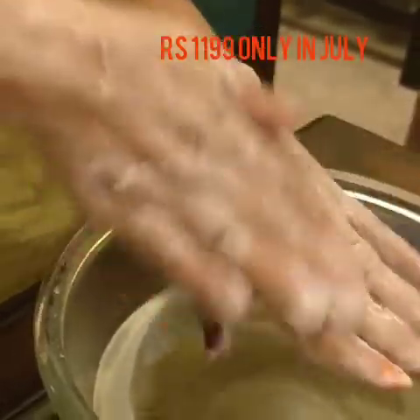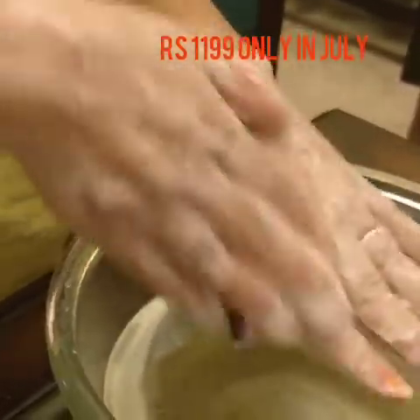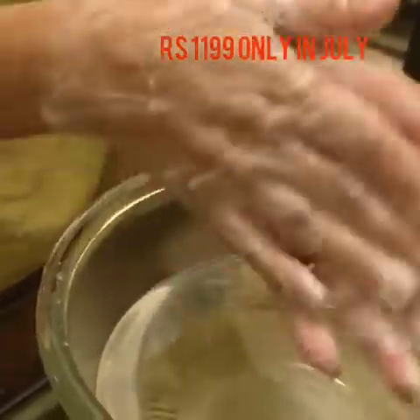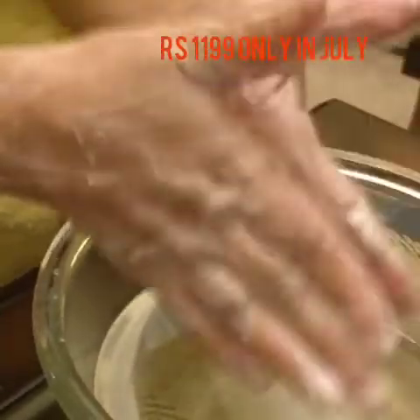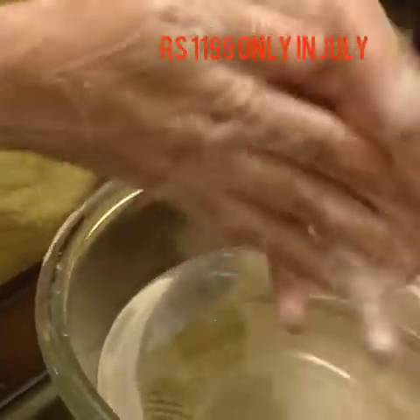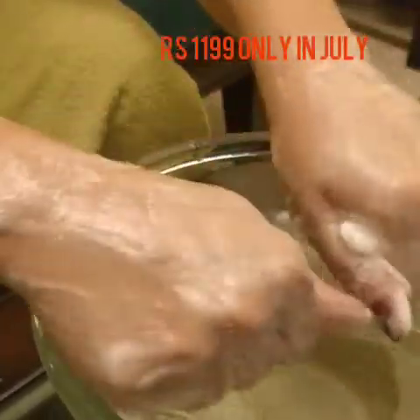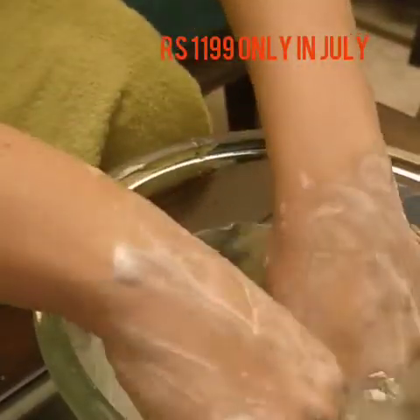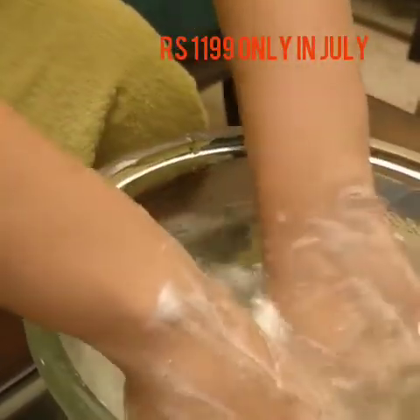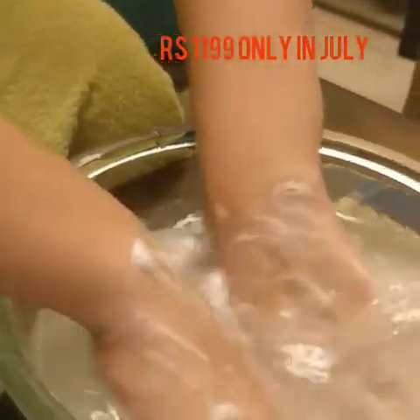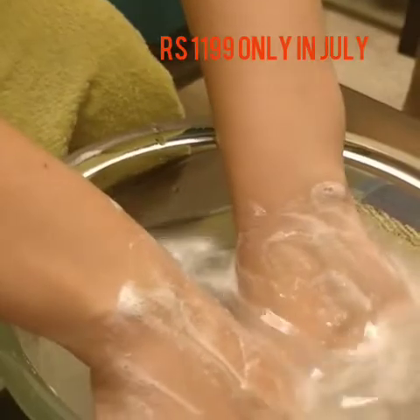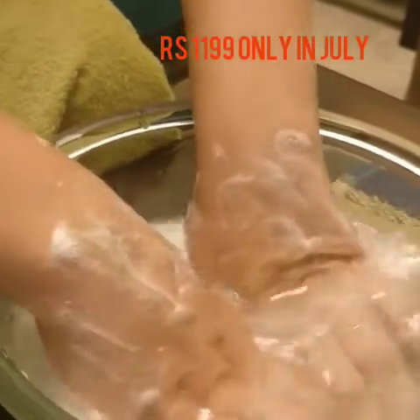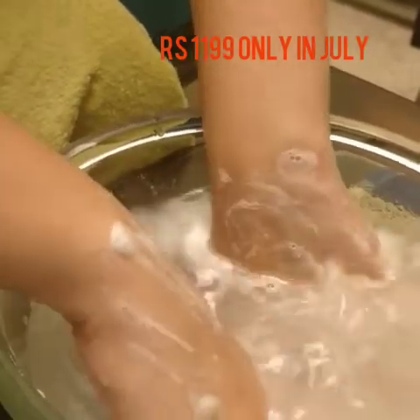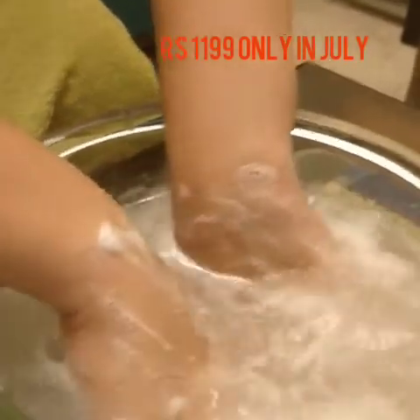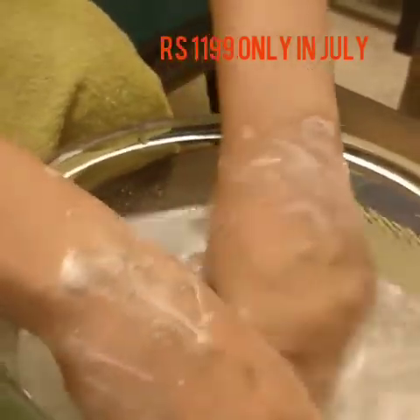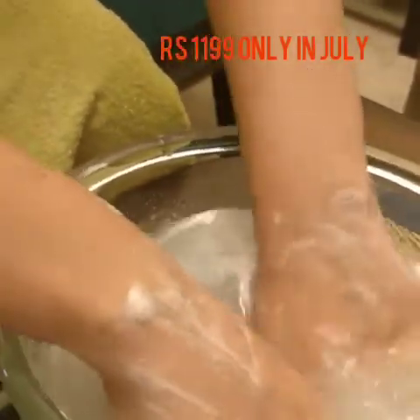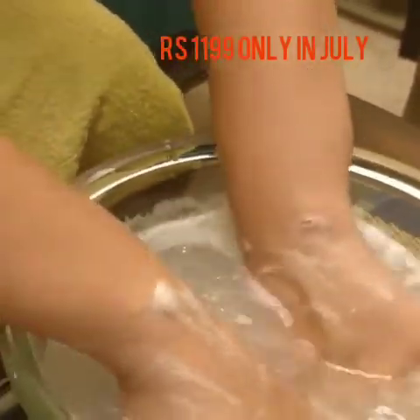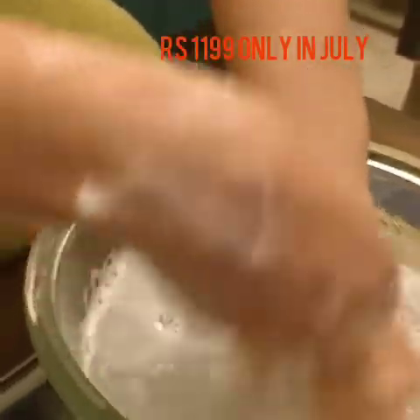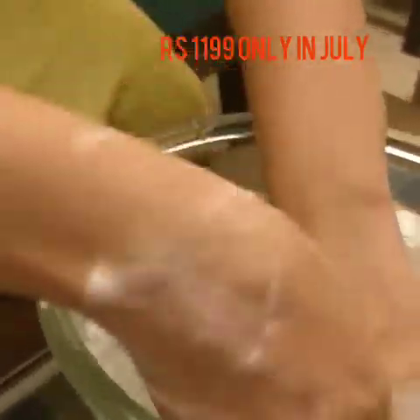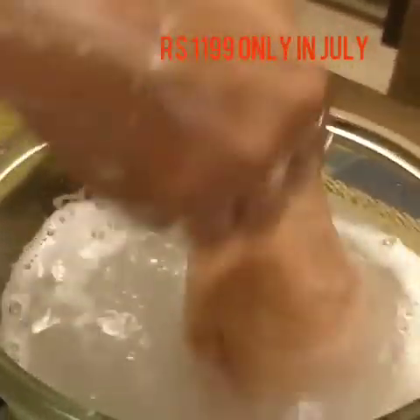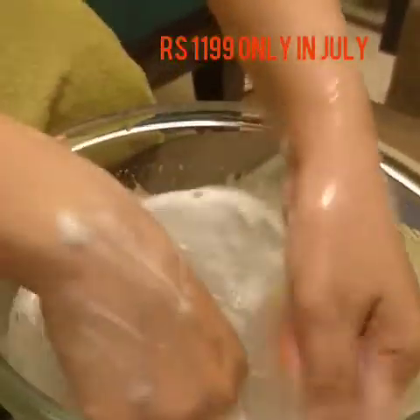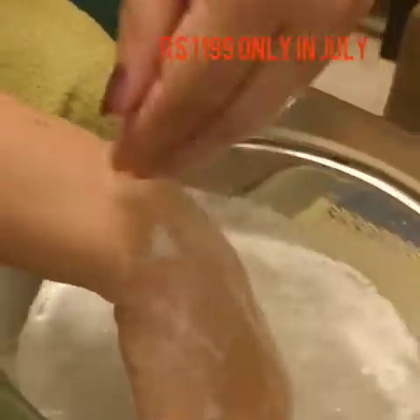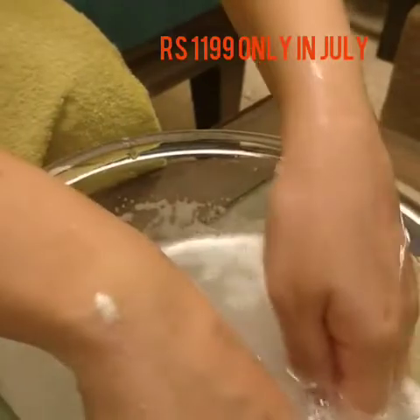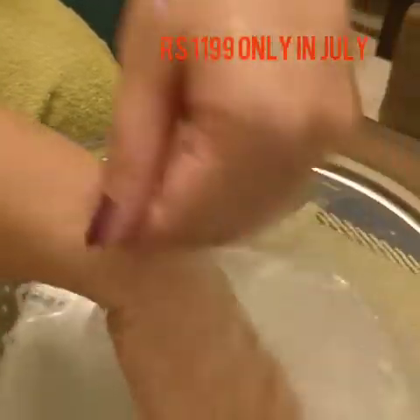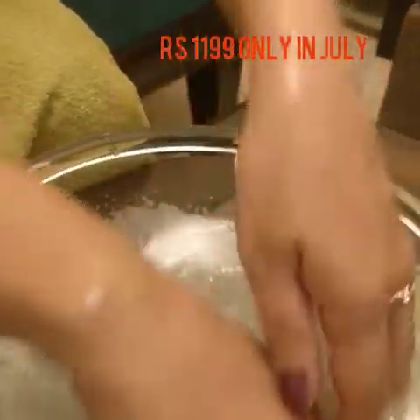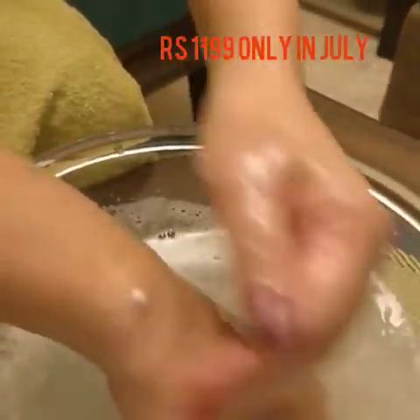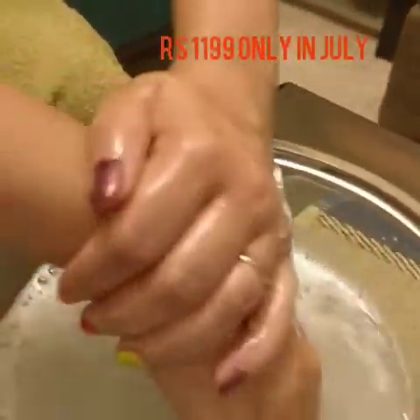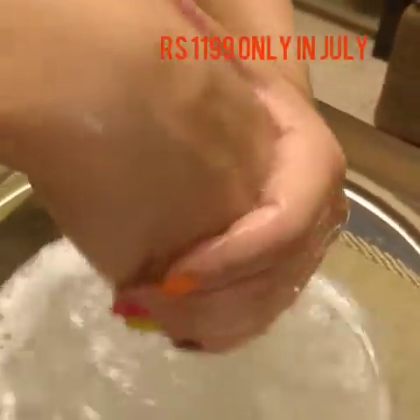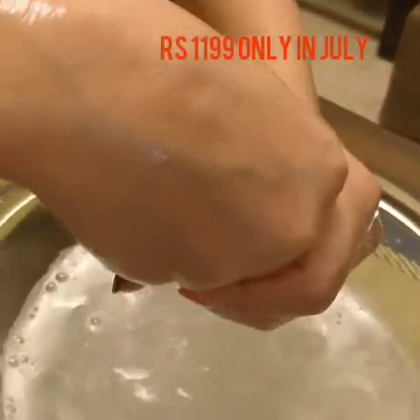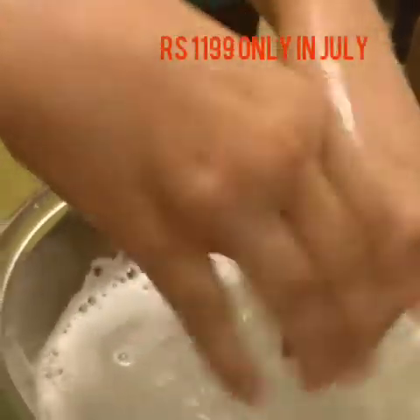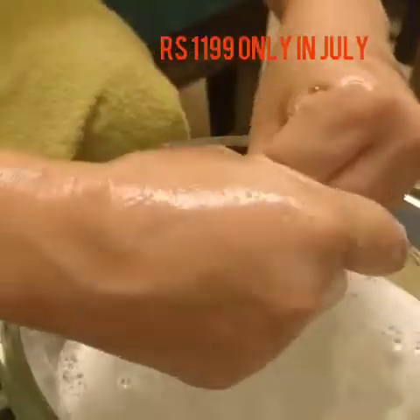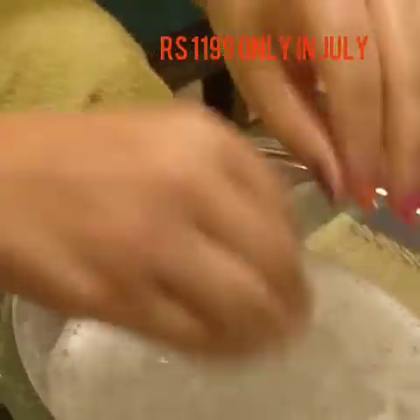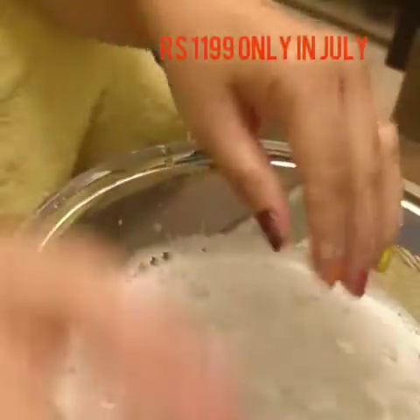Please soak your hands once again, and then you can wash it off and wipe your hands. After that, I will give them a cuticle remover.